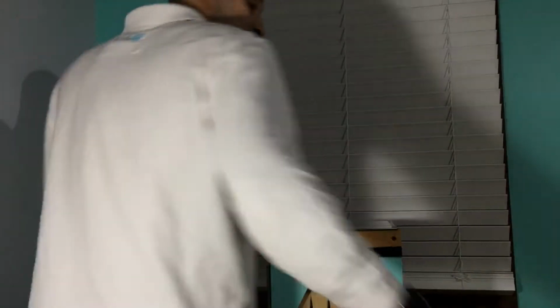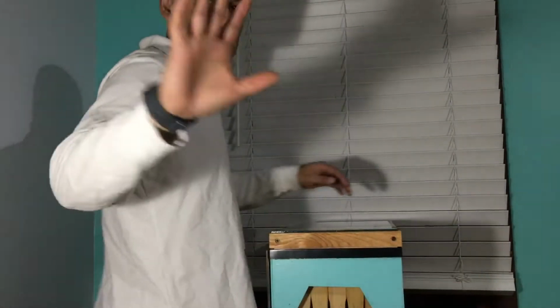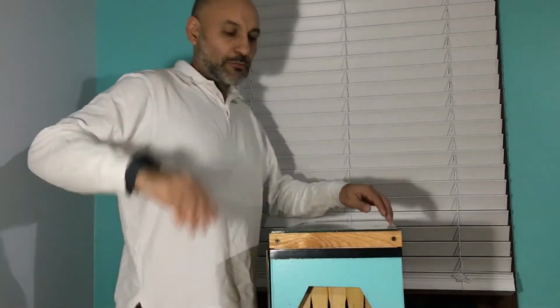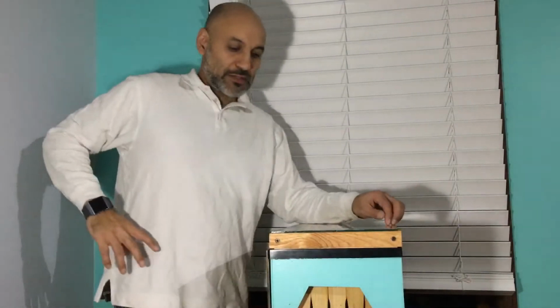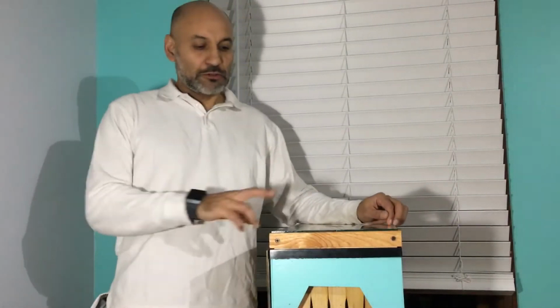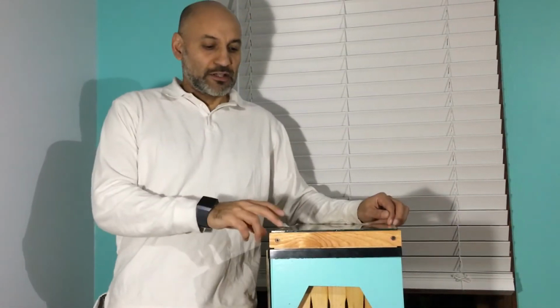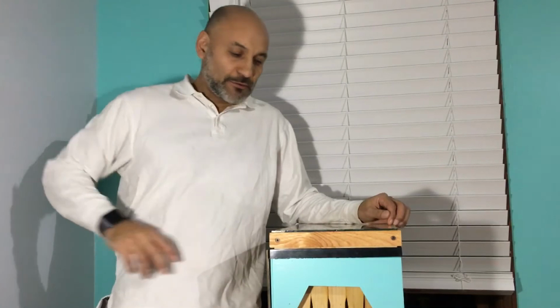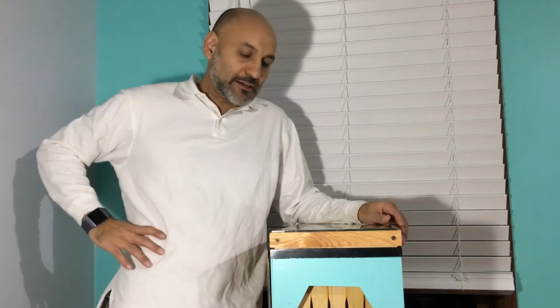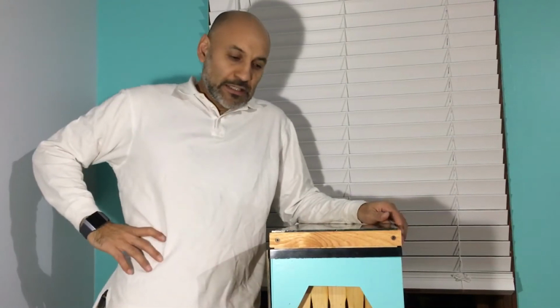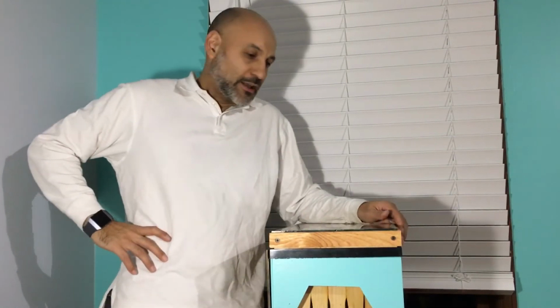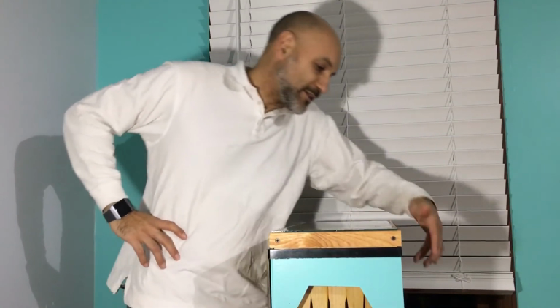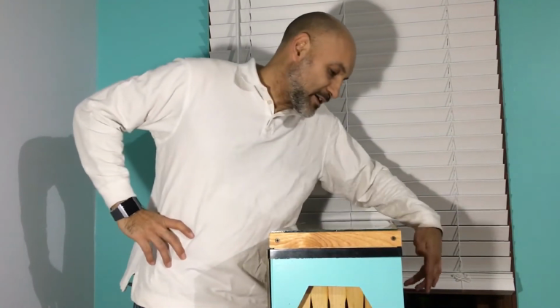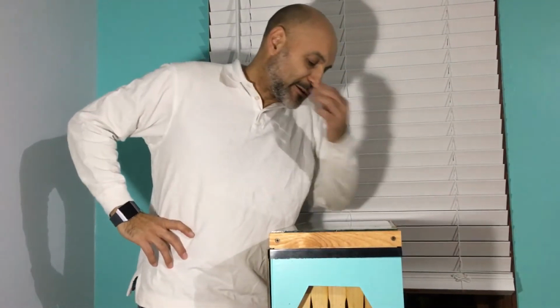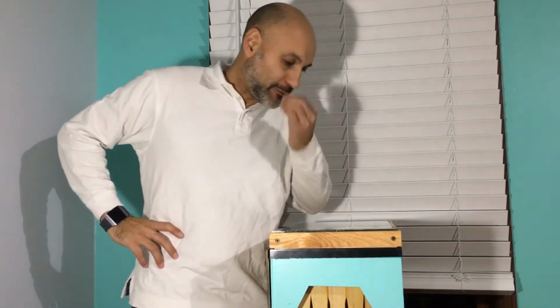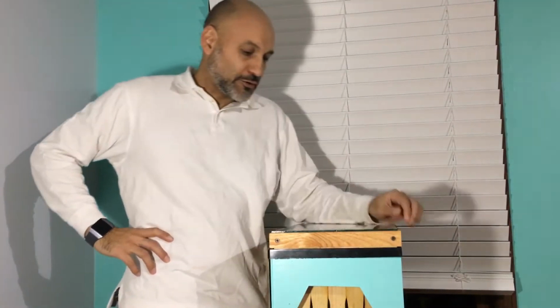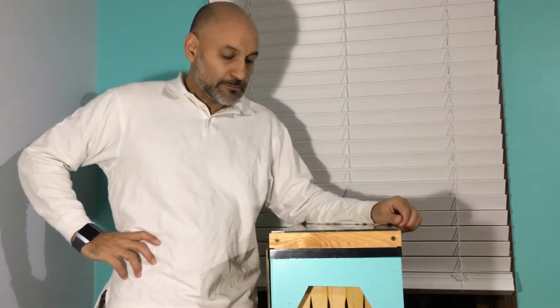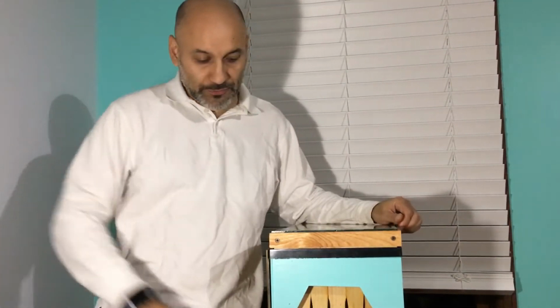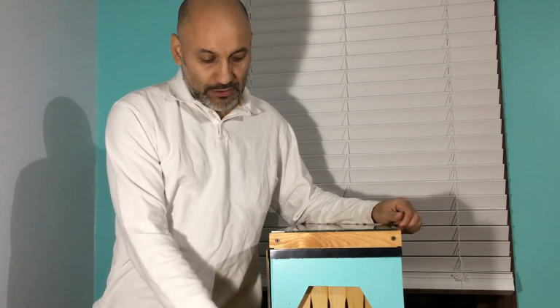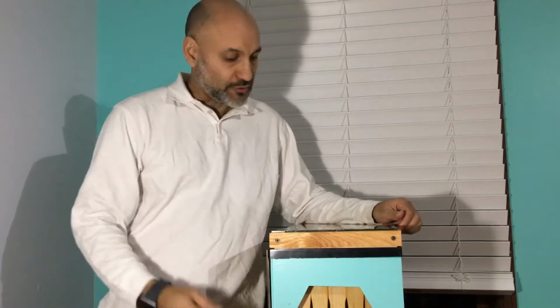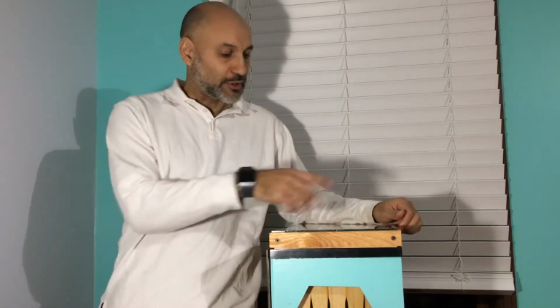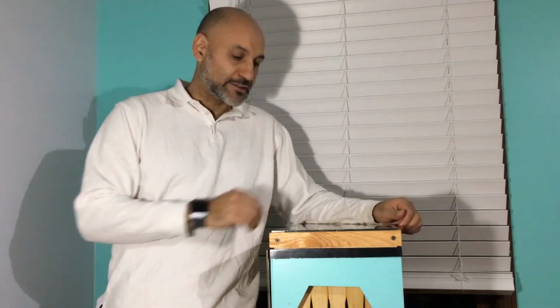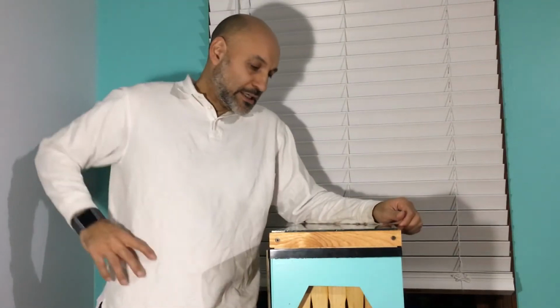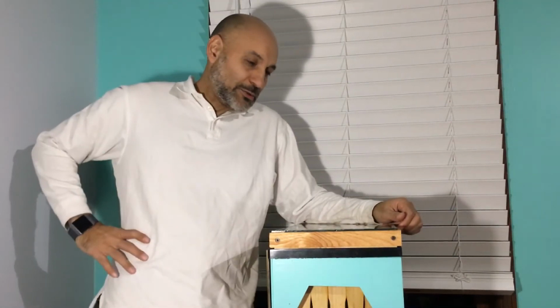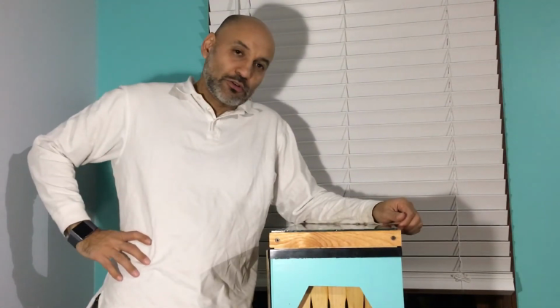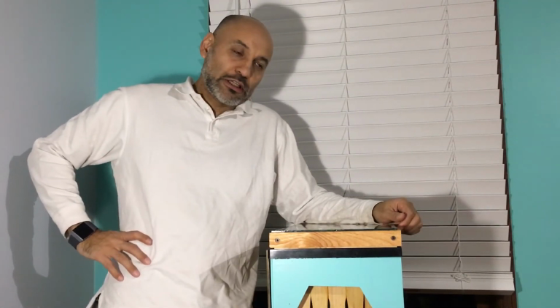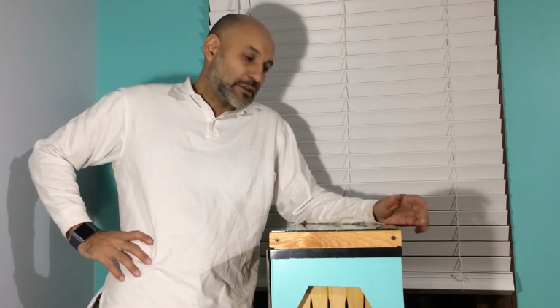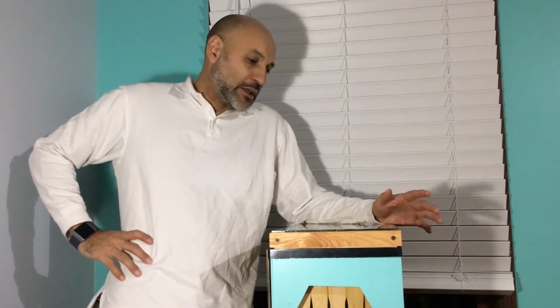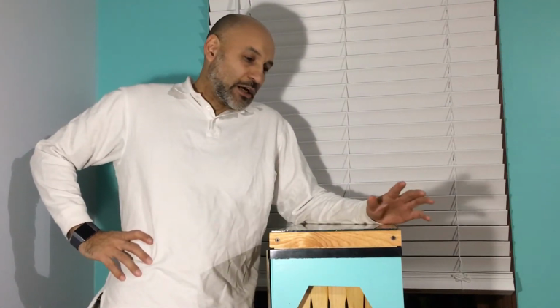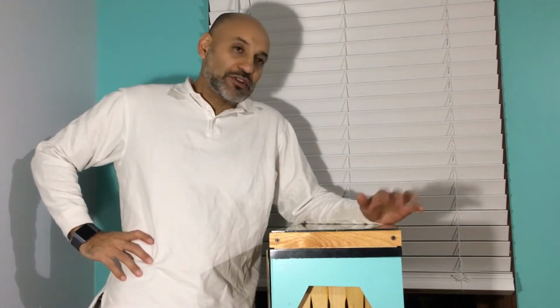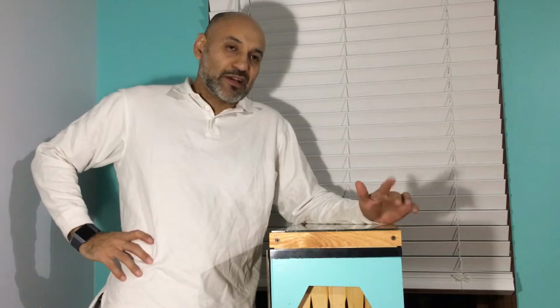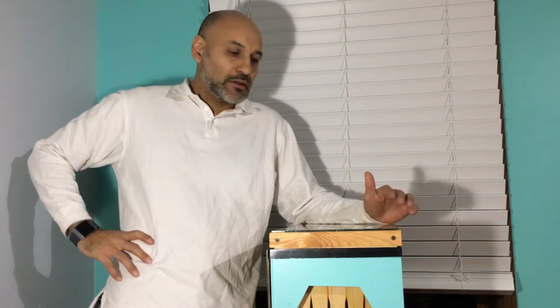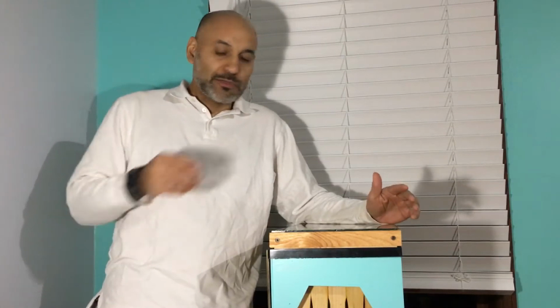Hey fellow beekeepers, welcome back. I'm doing a little maintenance on the observation hive. The glass on this side is getting dirty from the girls drinking their syrup and going on the glass, so I'm gonna do a little cleanup. I will normally take this outside but...